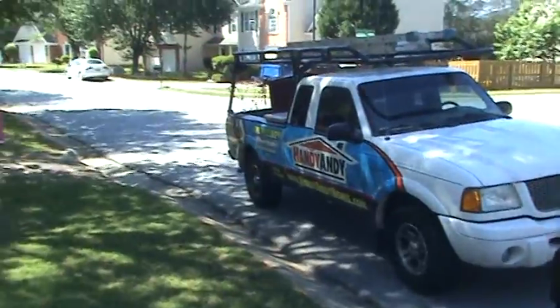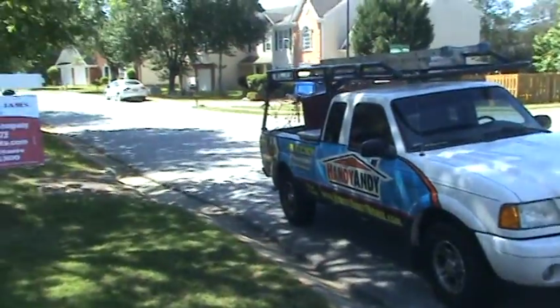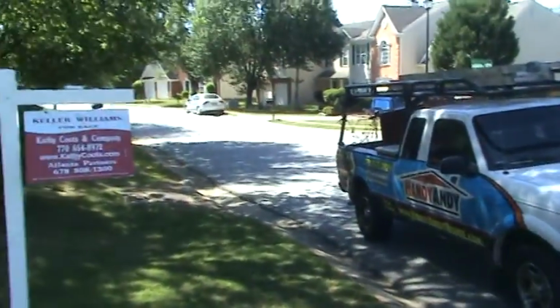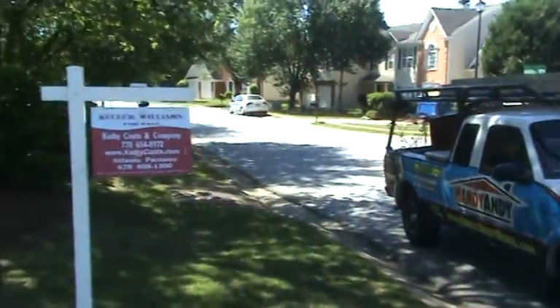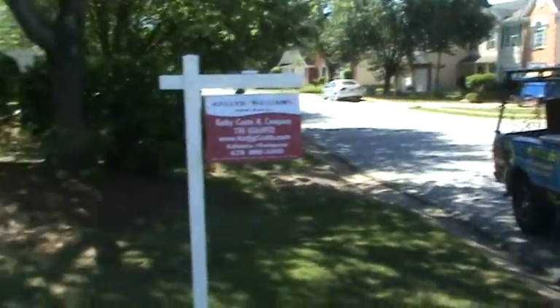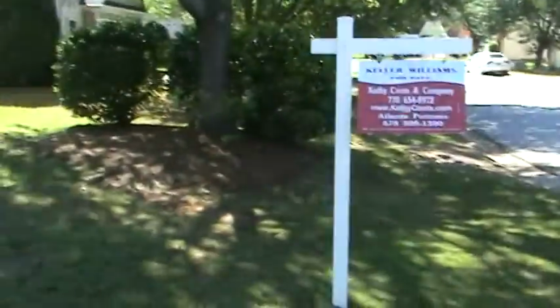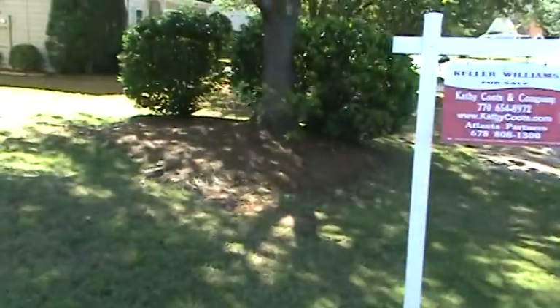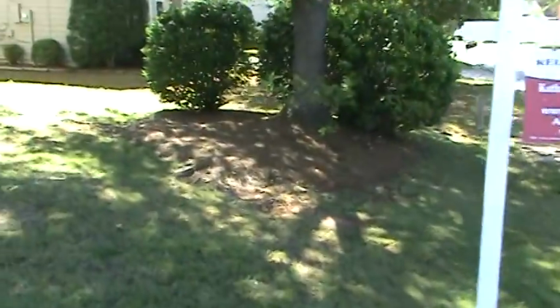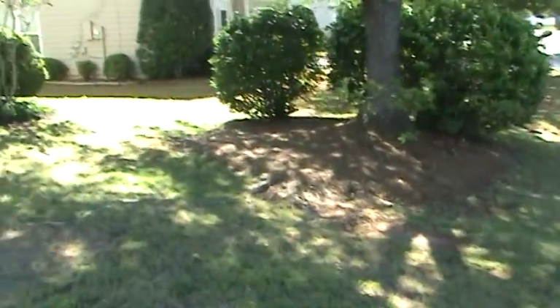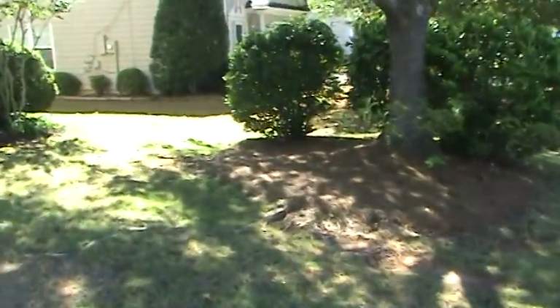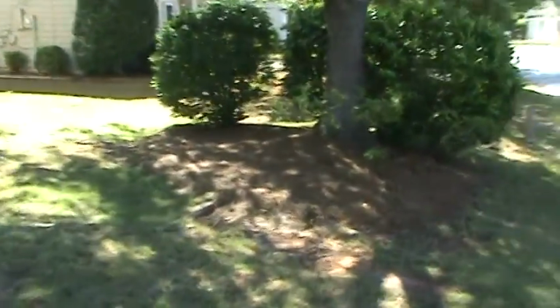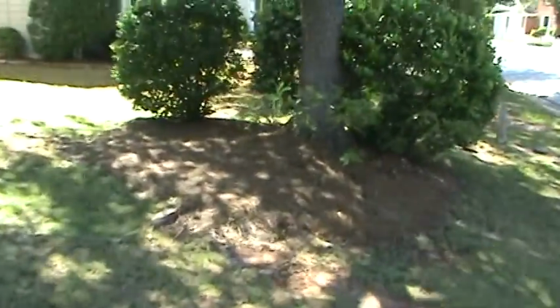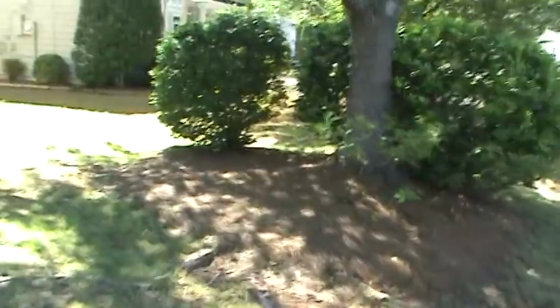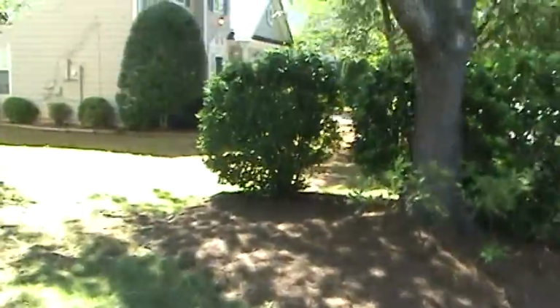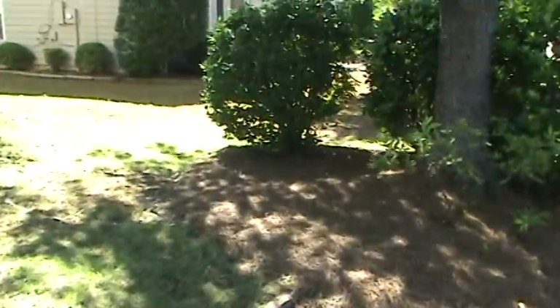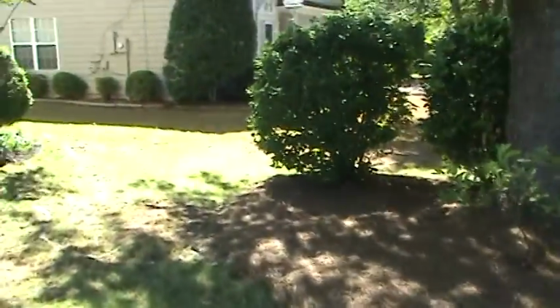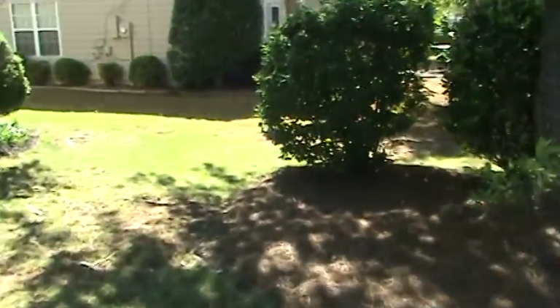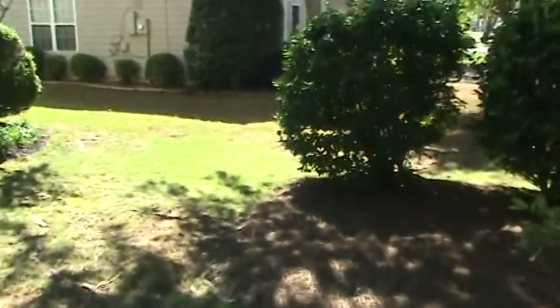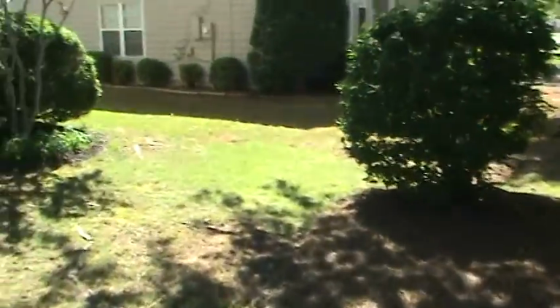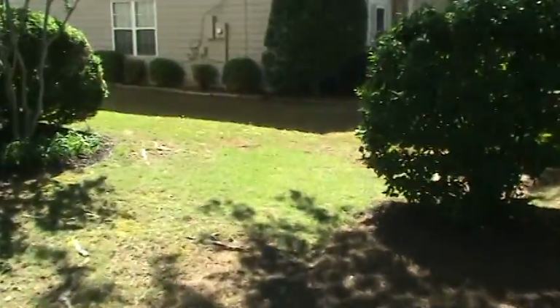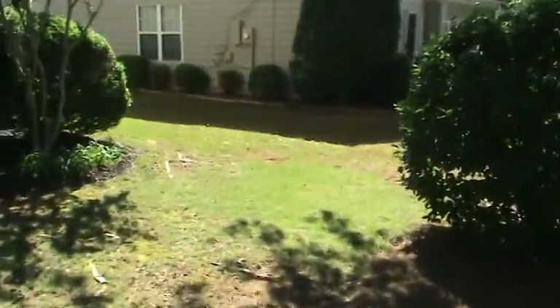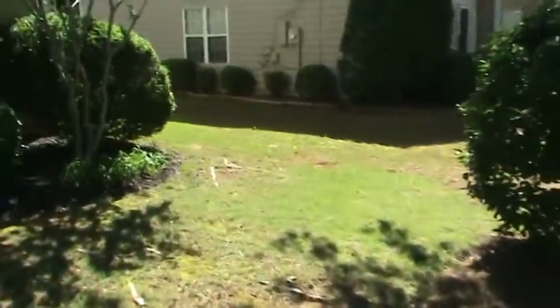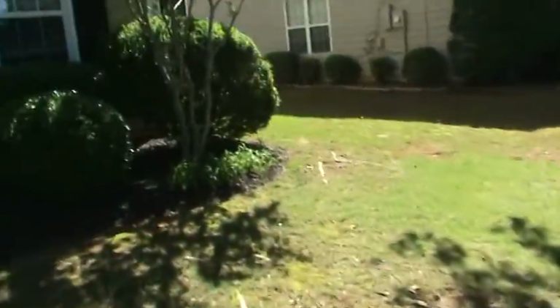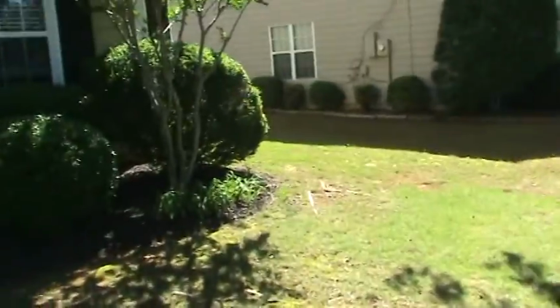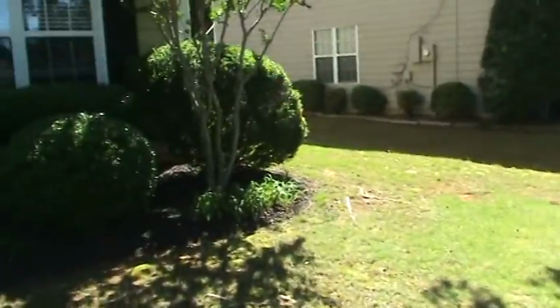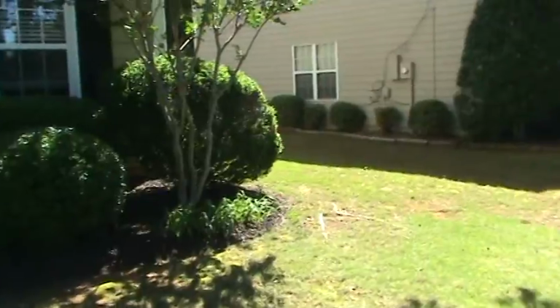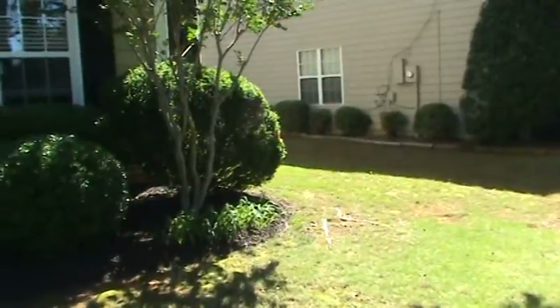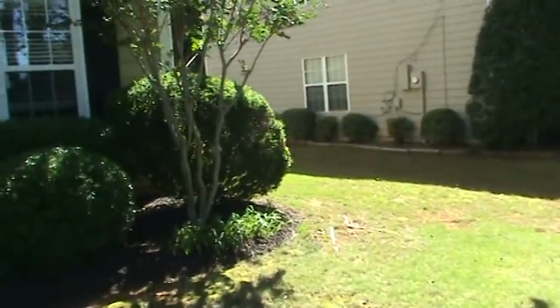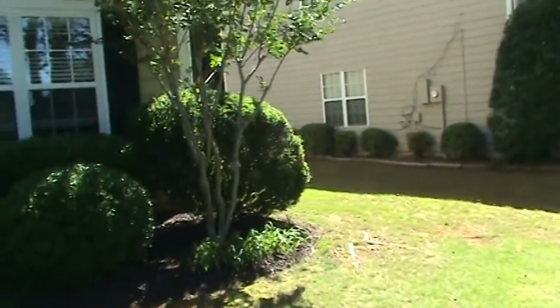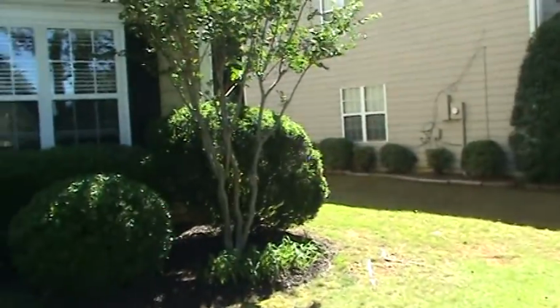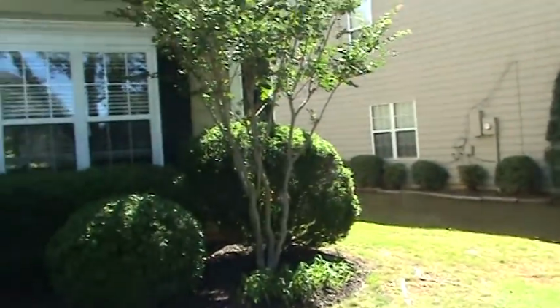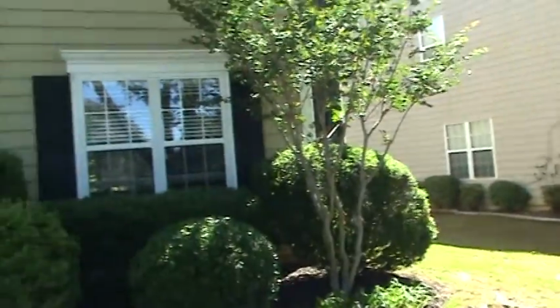Hello again, Andy with HandyAndyHome.com, HandyAndy handyman. Welcome back to another run through. Today we're over in the Snellville area and we're running through a home inspection repair list for a Keller Williams agent that we do a lot of work for.